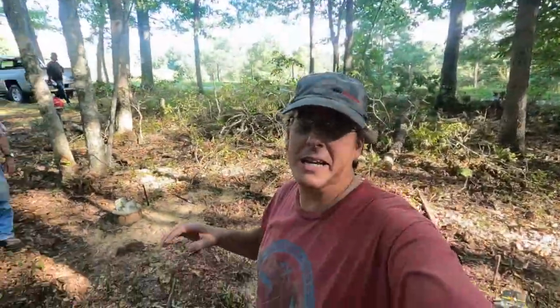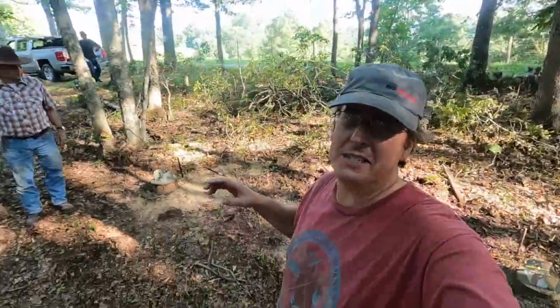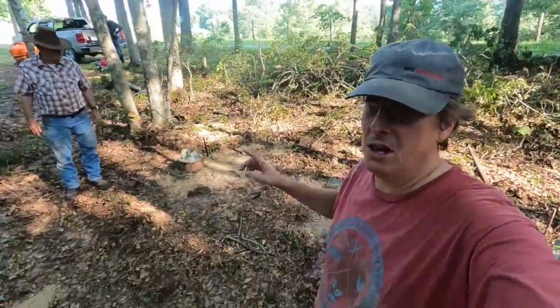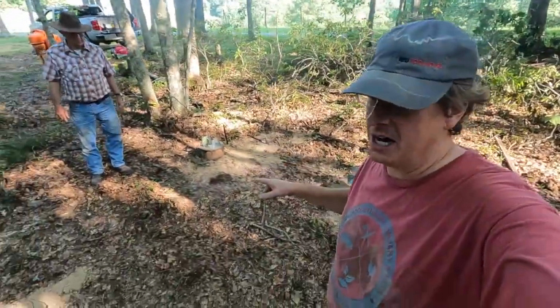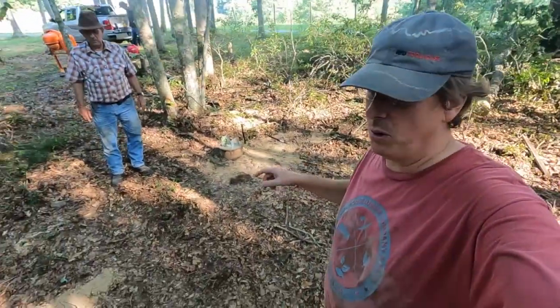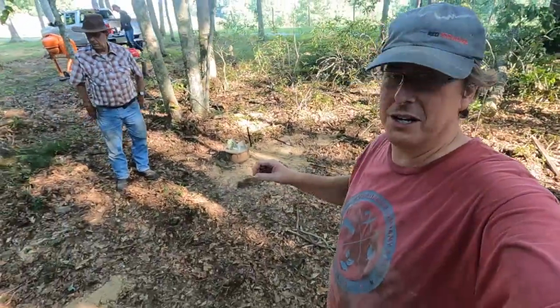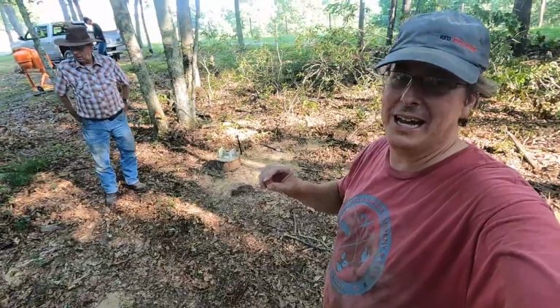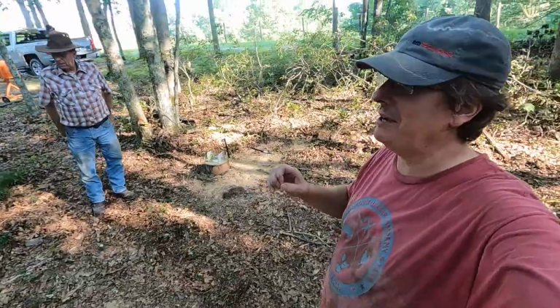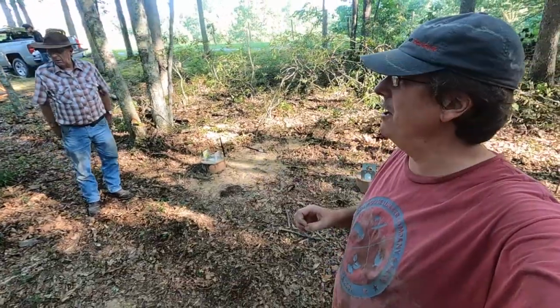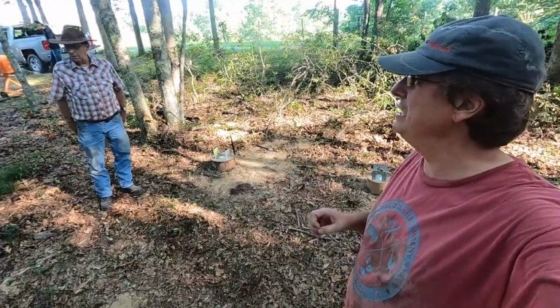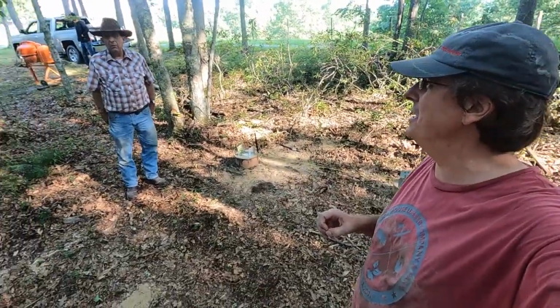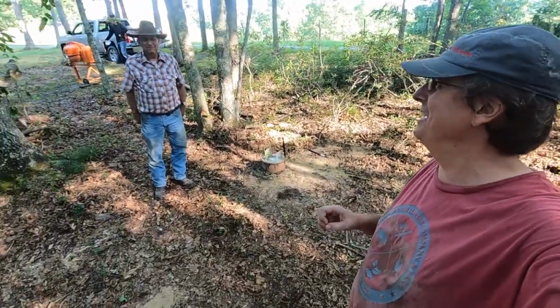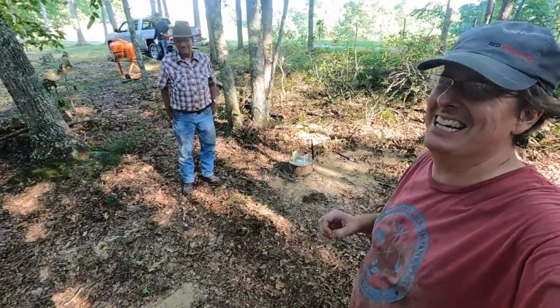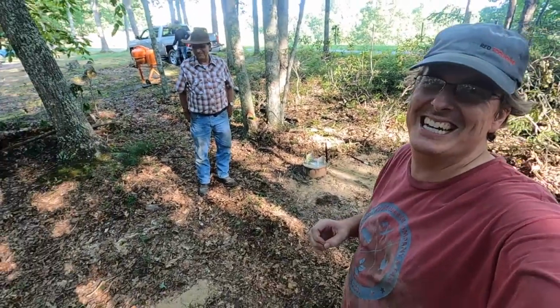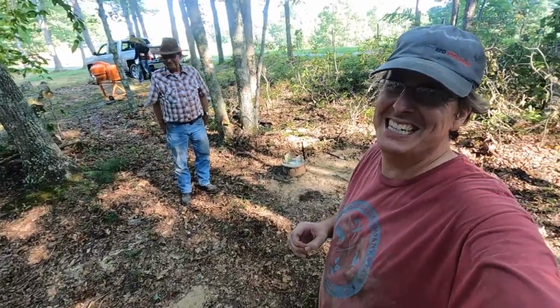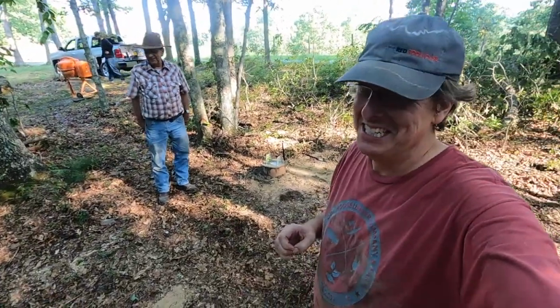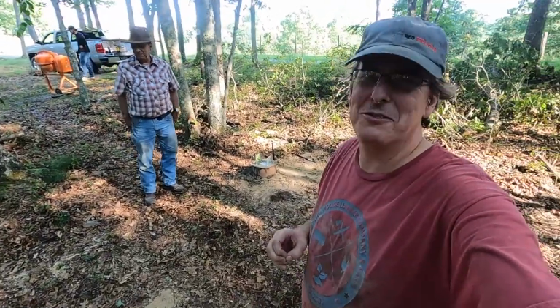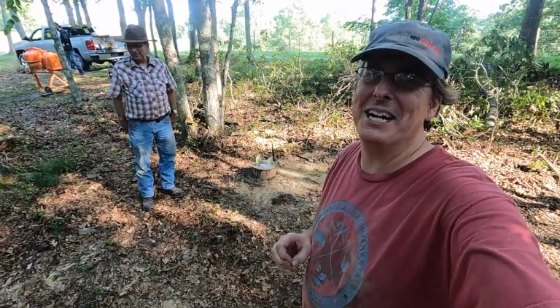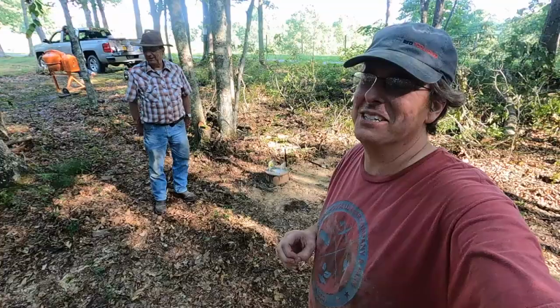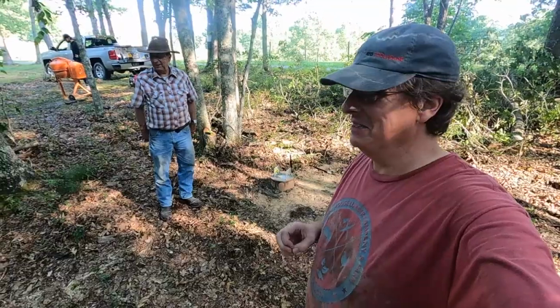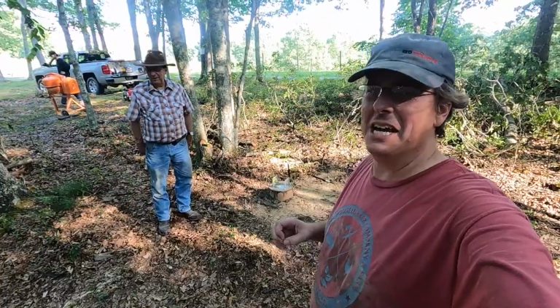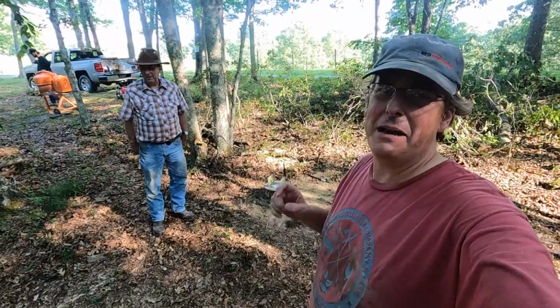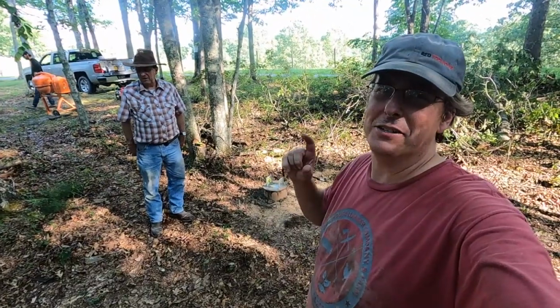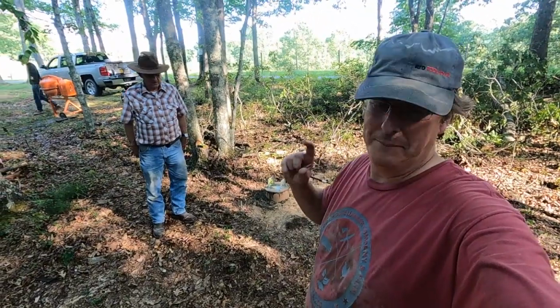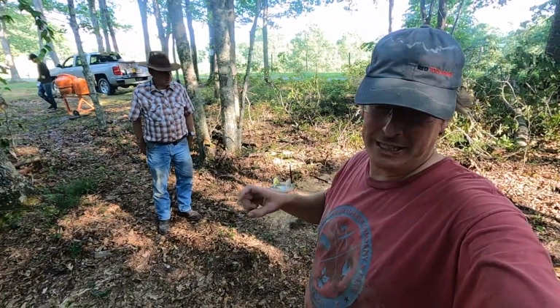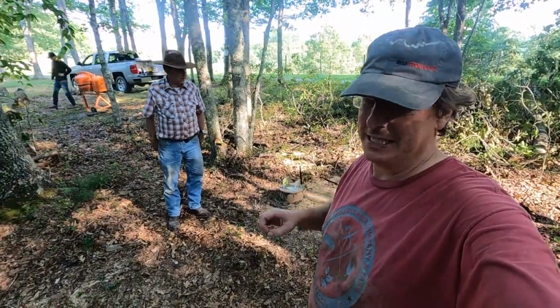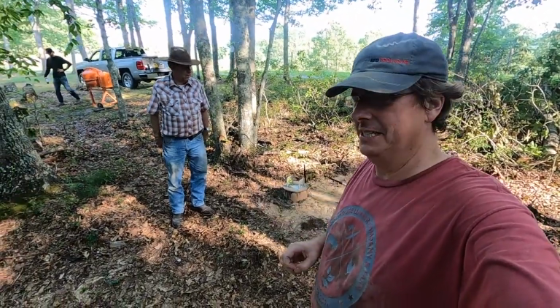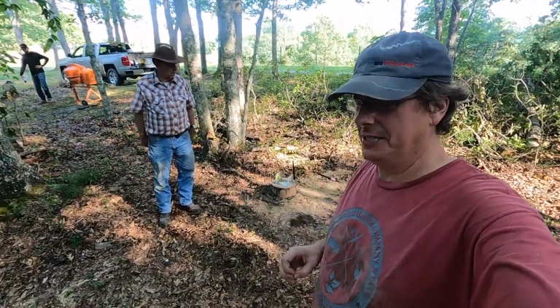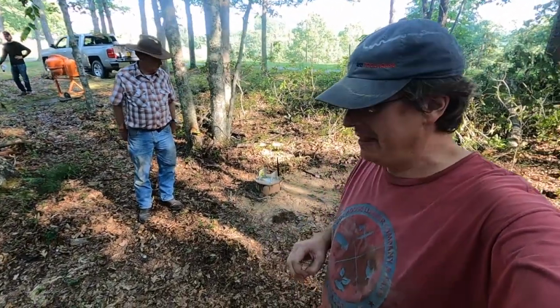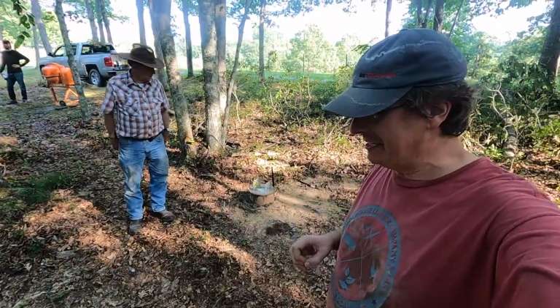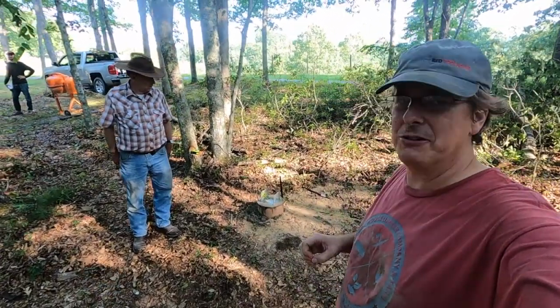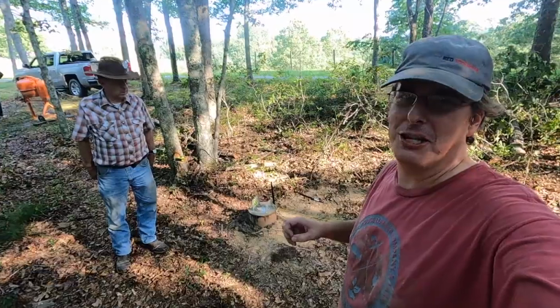We got all of our concrete poured and we had literally about a teaspoon left over. So much for buying extra, but it came out perfectly — really excited about that.